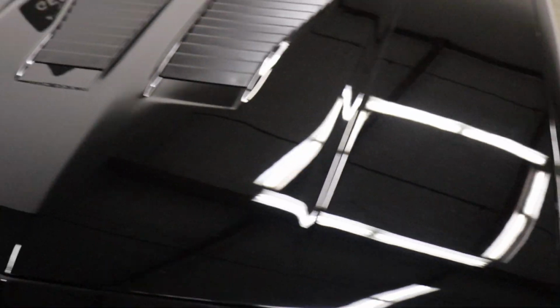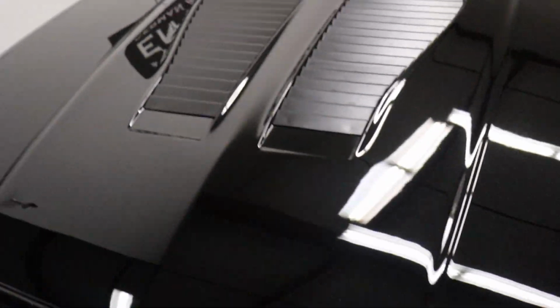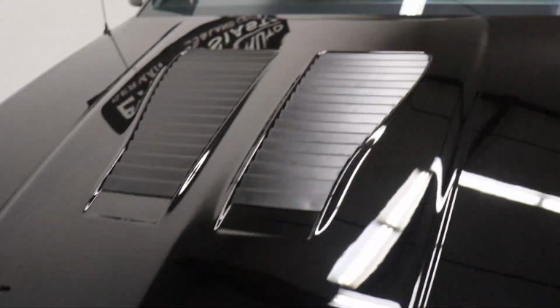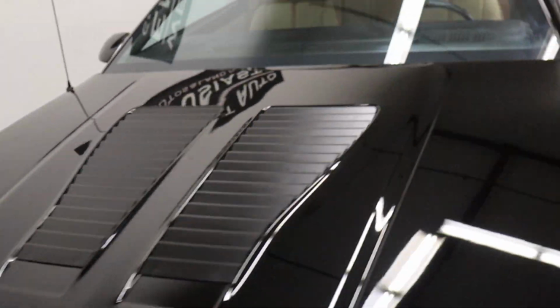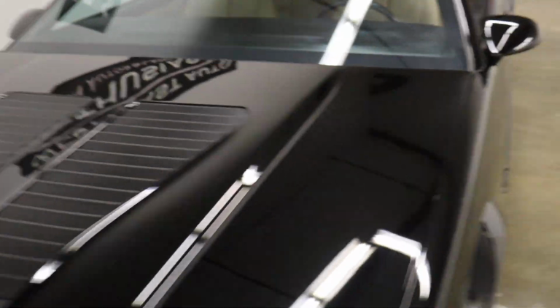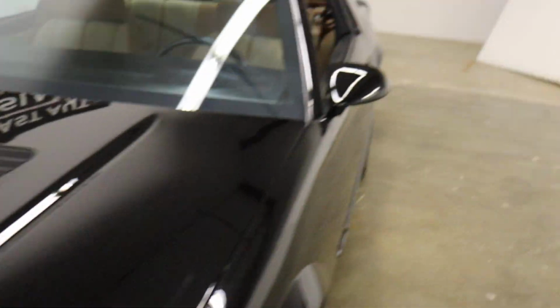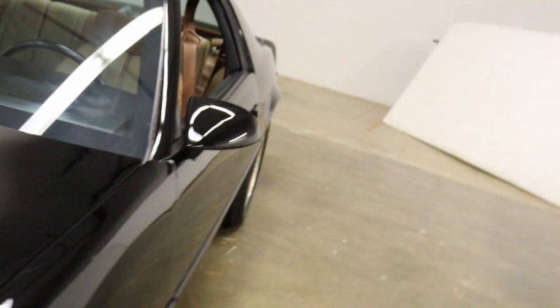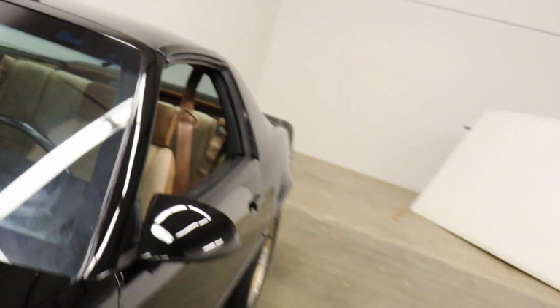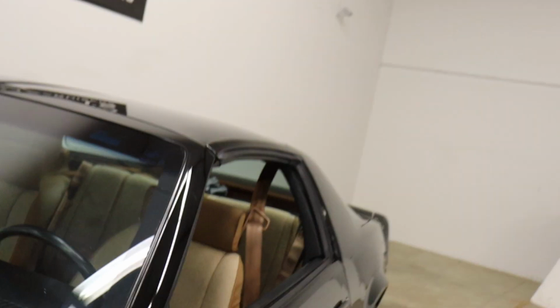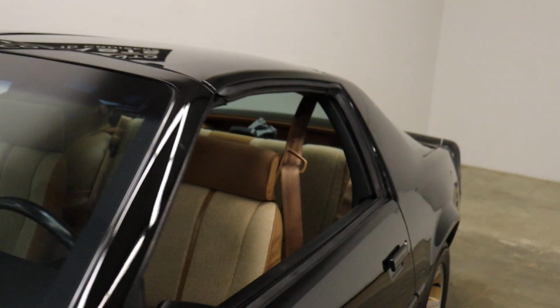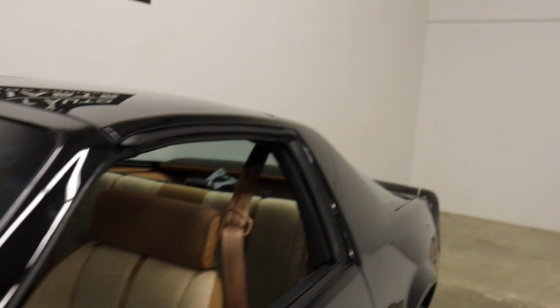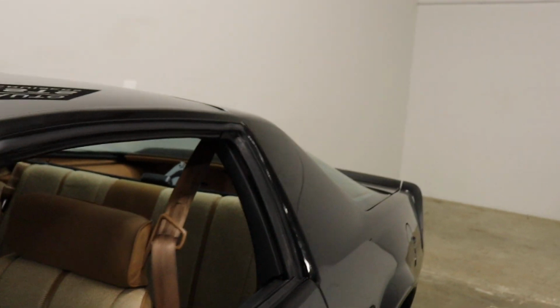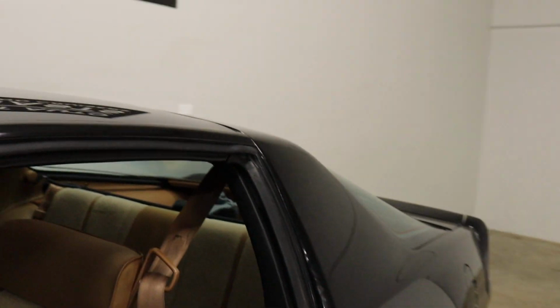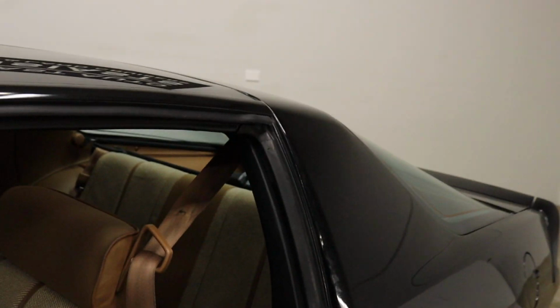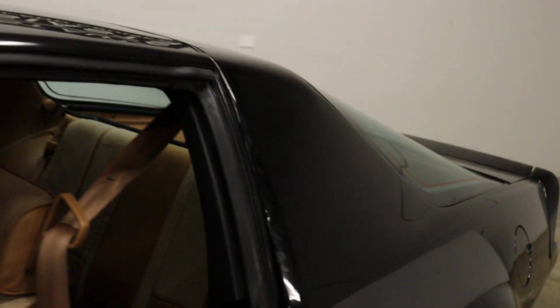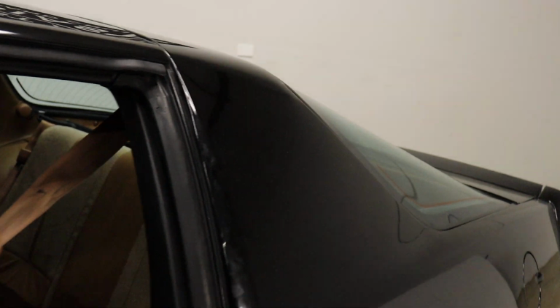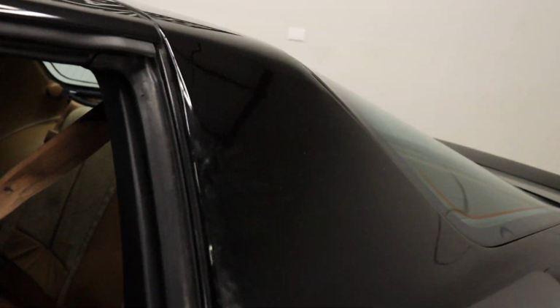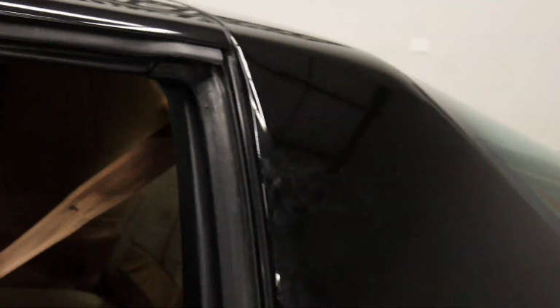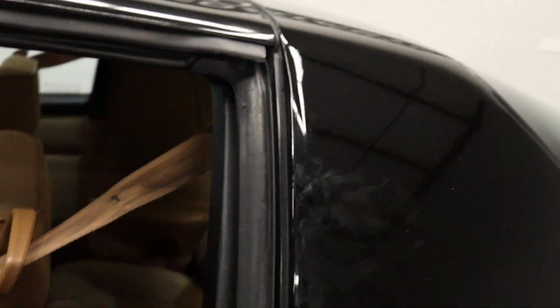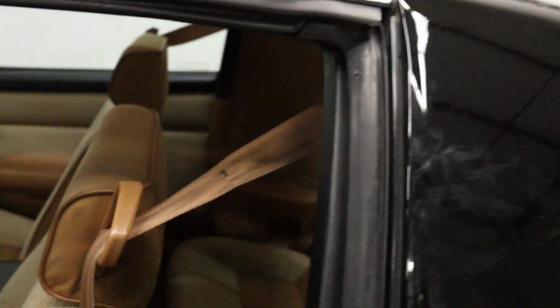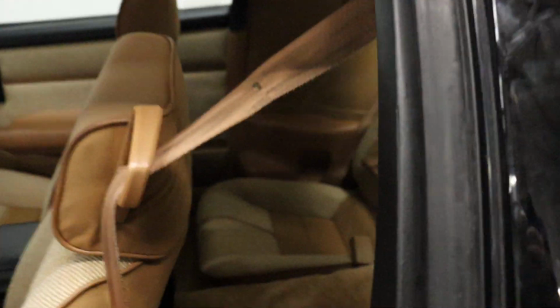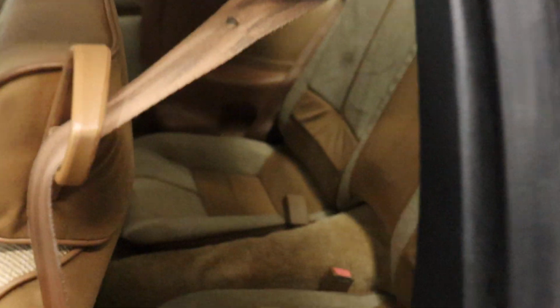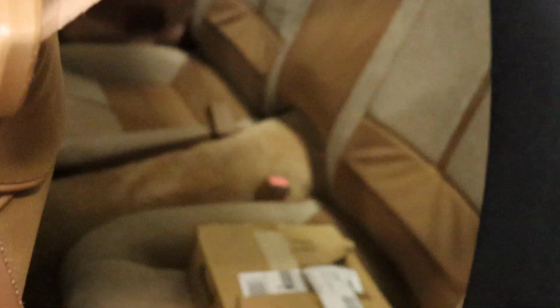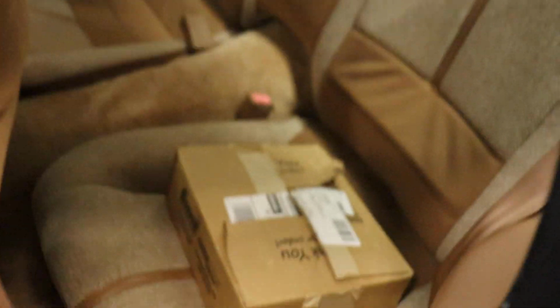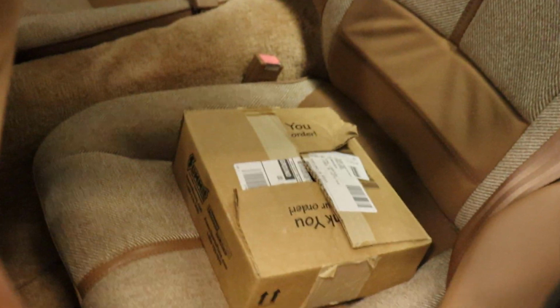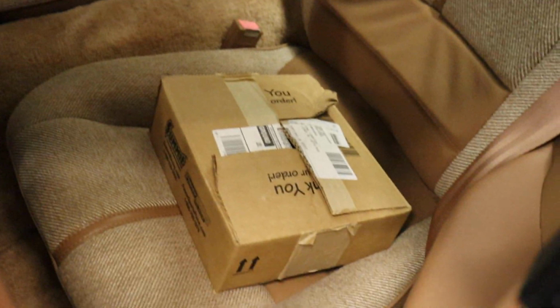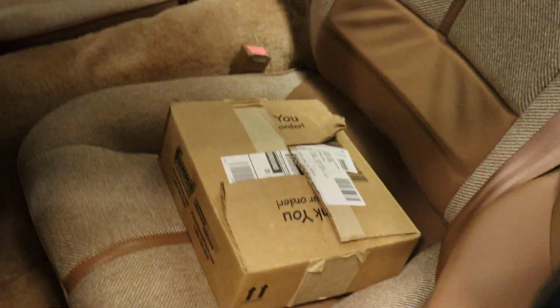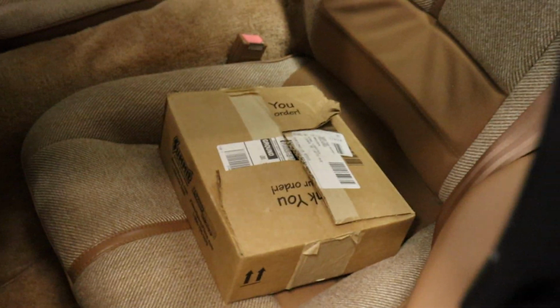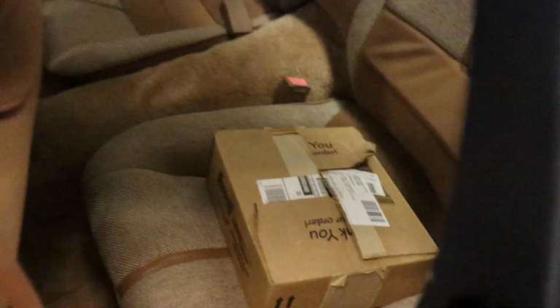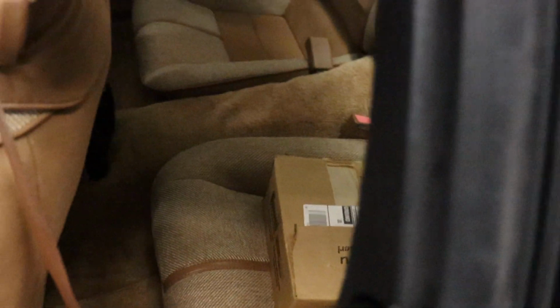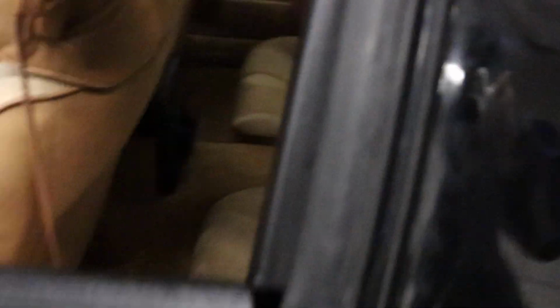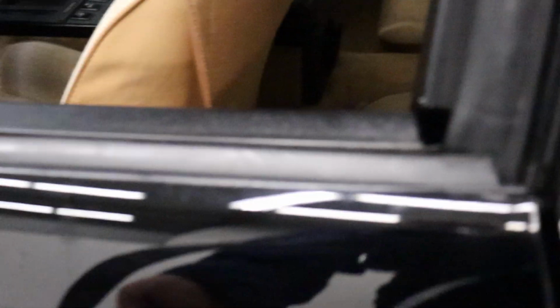It's all original — well, other than the stereo. He put a stereo in it, and you can see there in the back is a box with the original head unit in it.